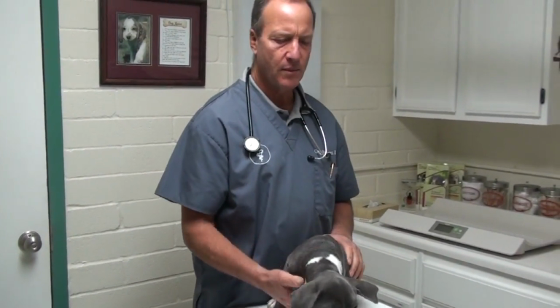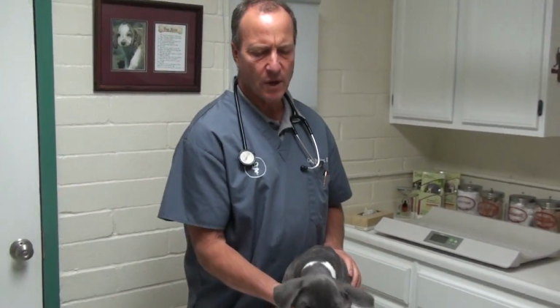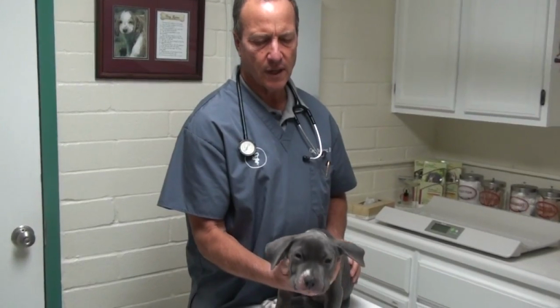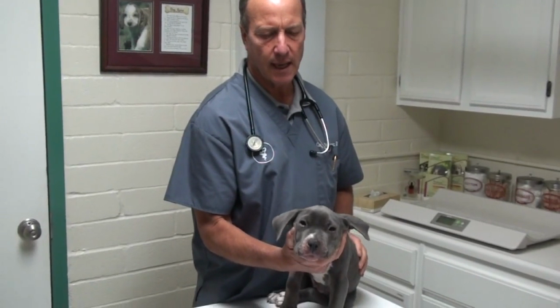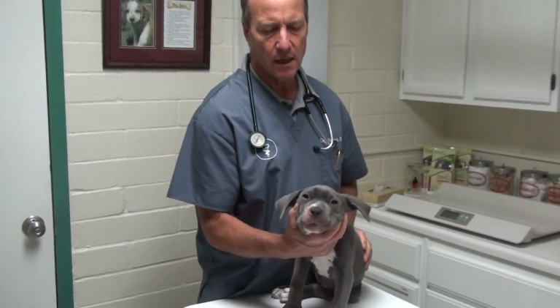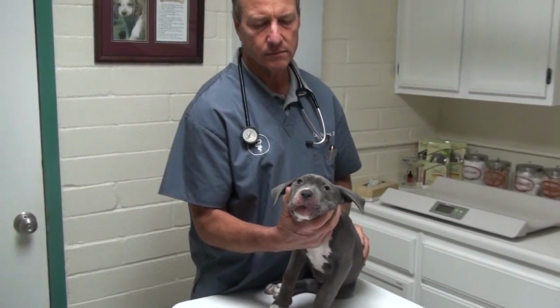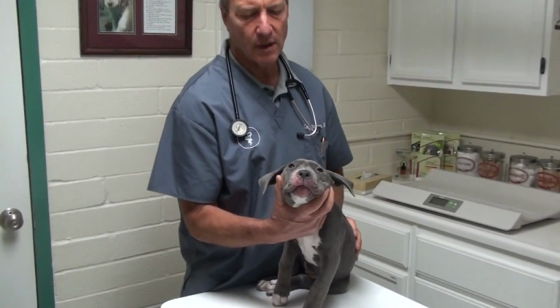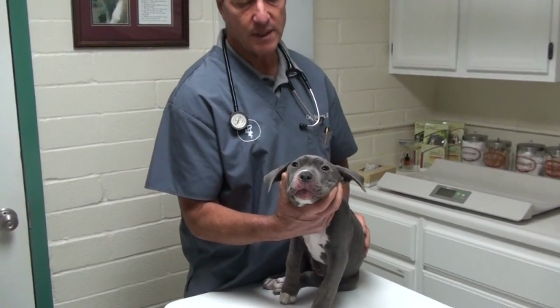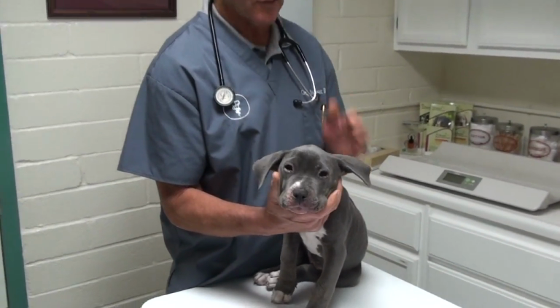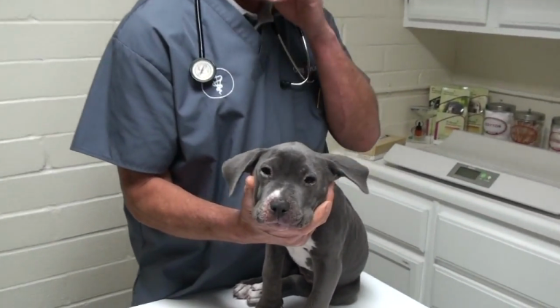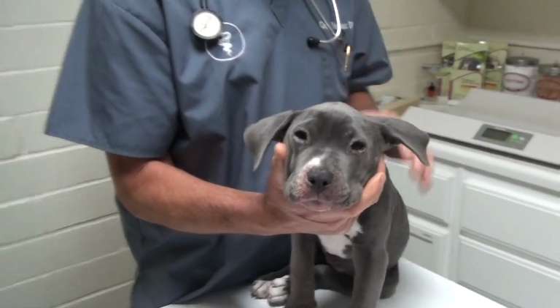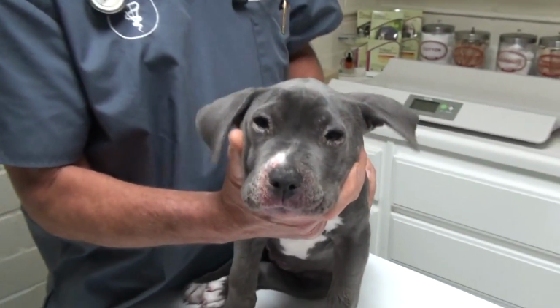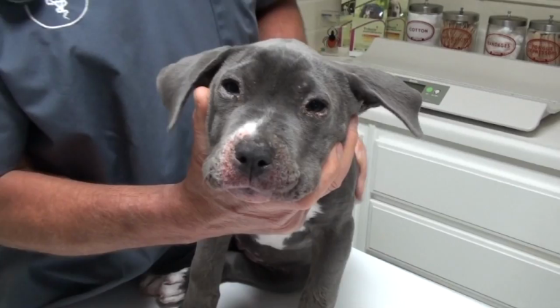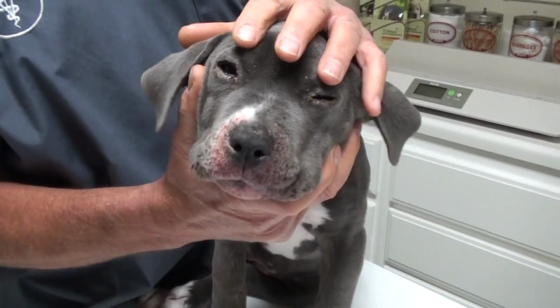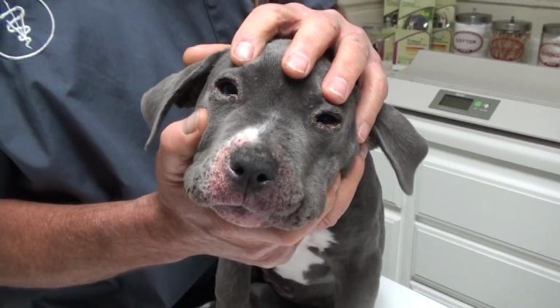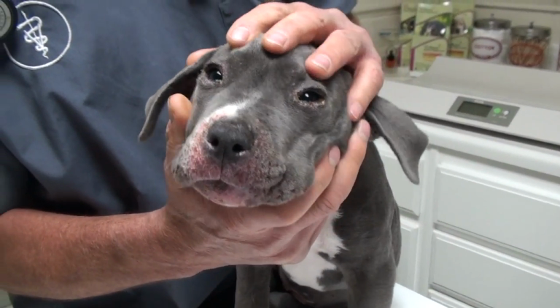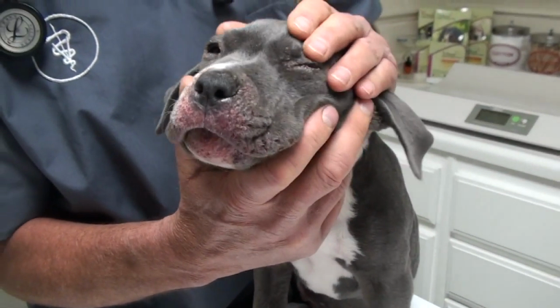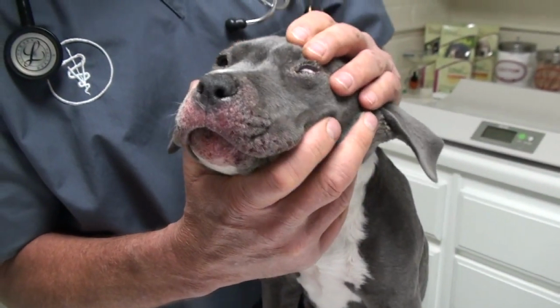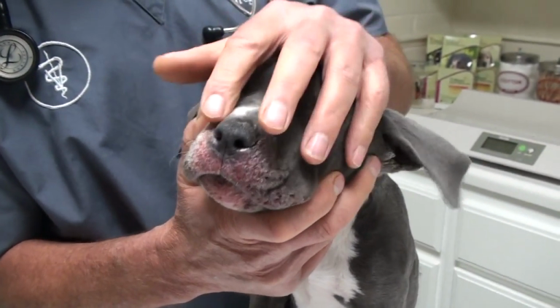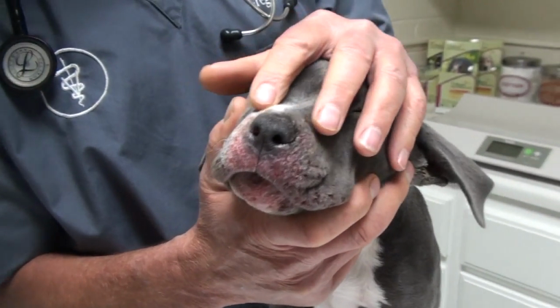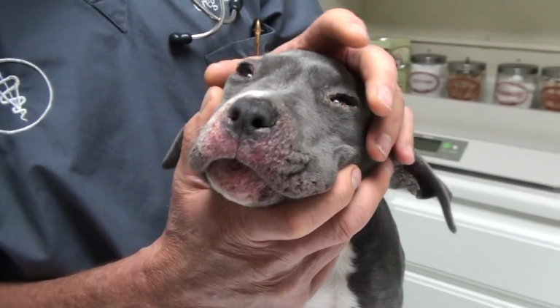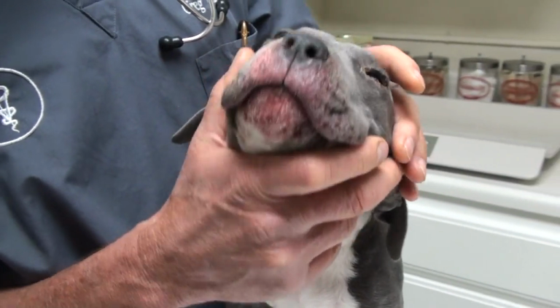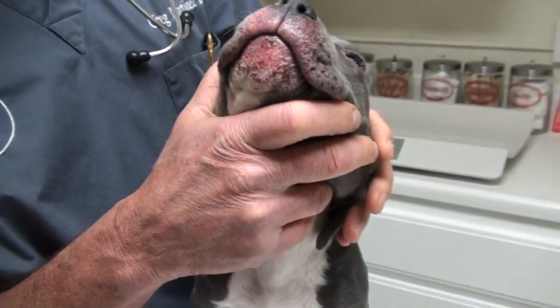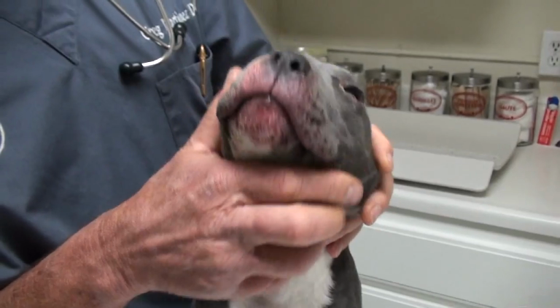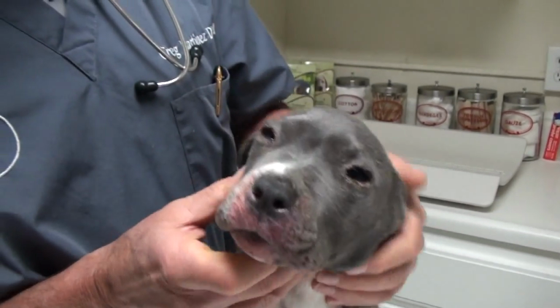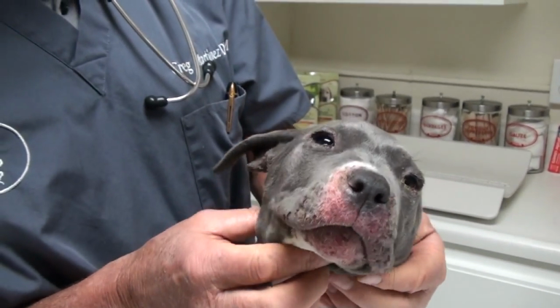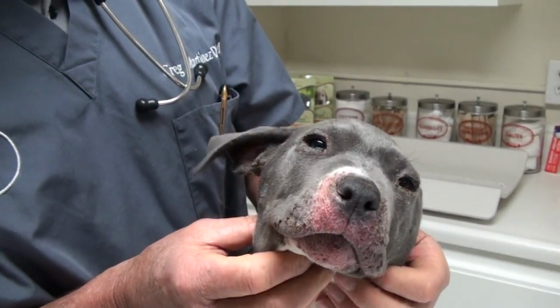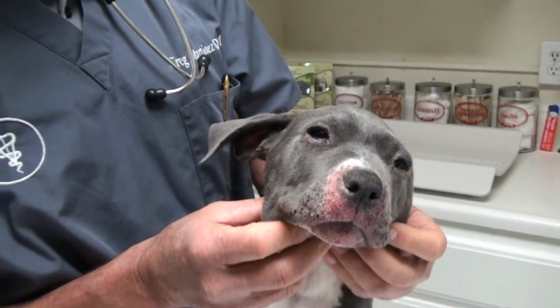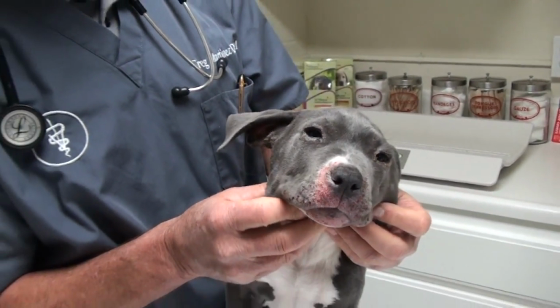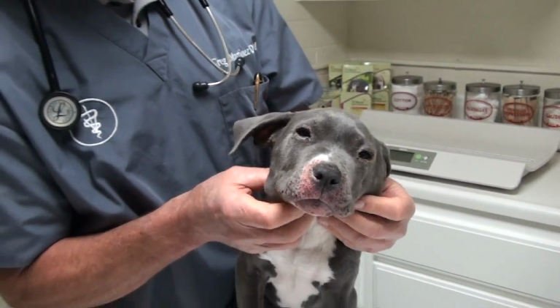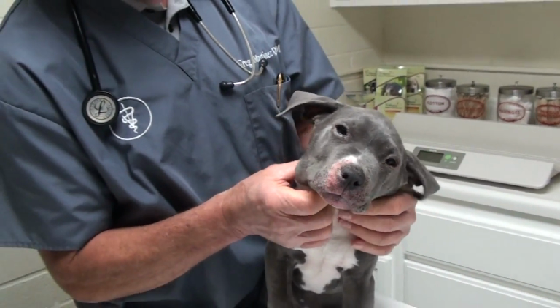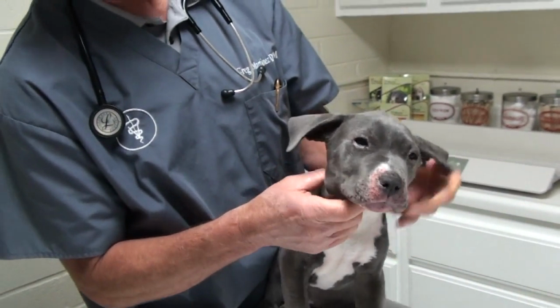It was the runt of the litter, and about a couple weeks after its vaccinations, it got really crusty eyes and crusty nose, and its lymph nodes are swollen very, very large.